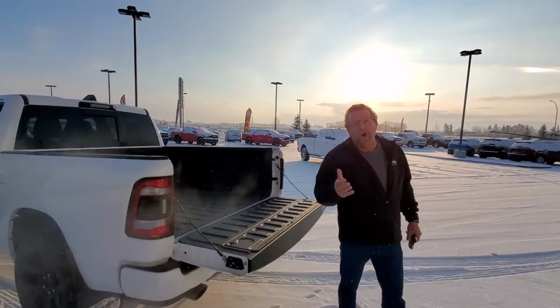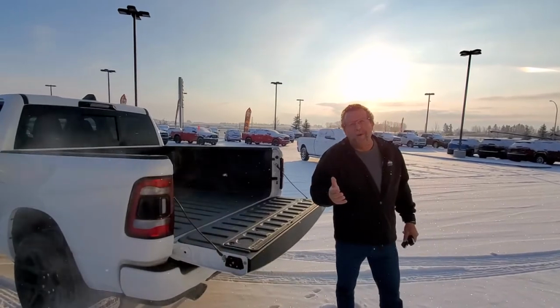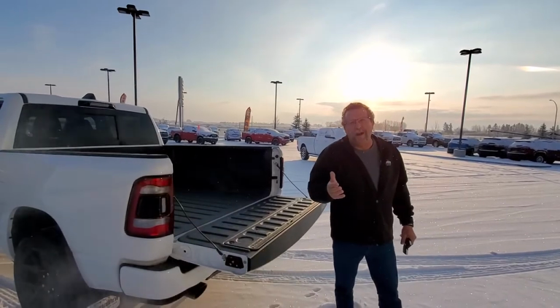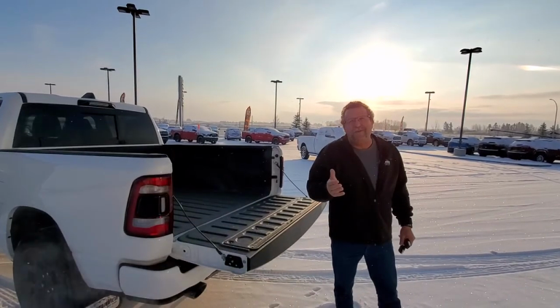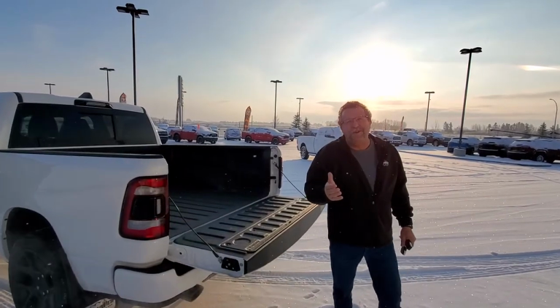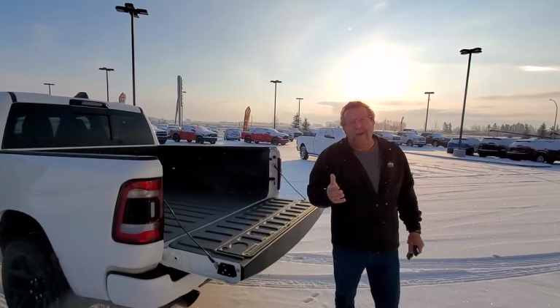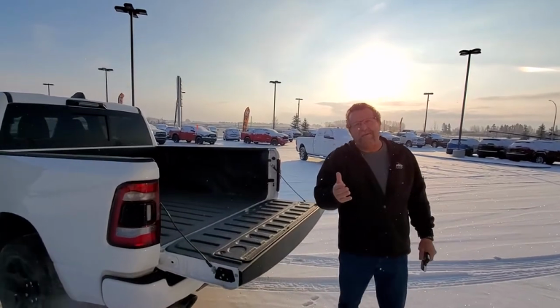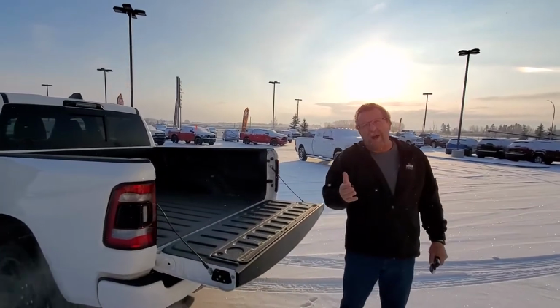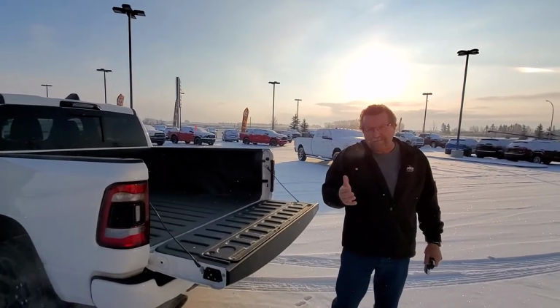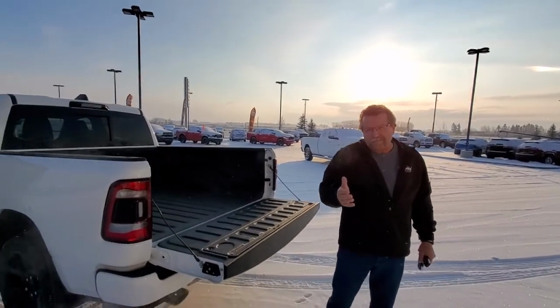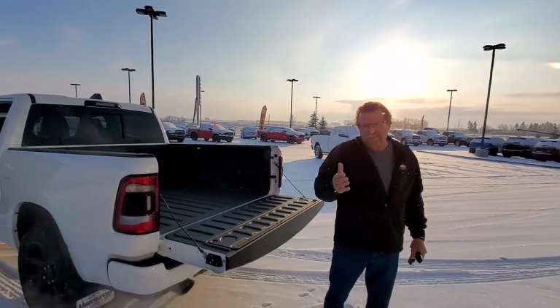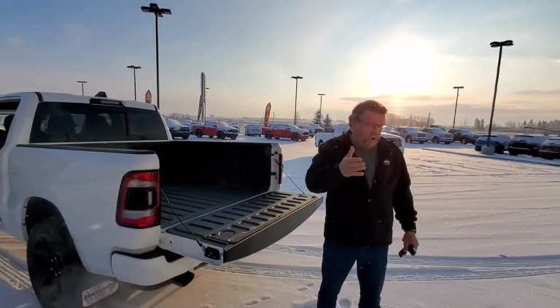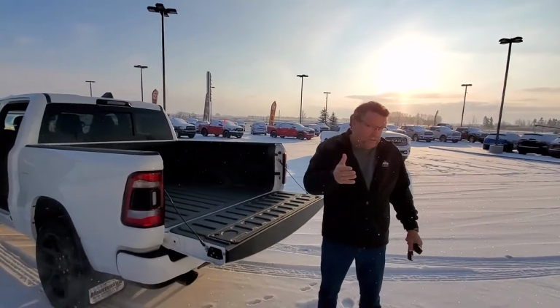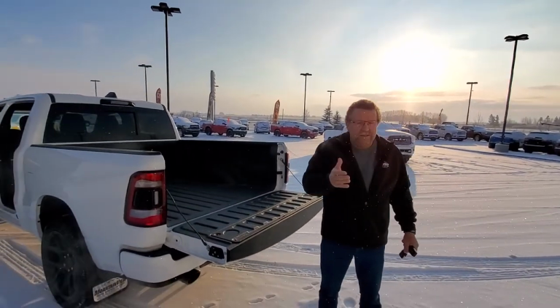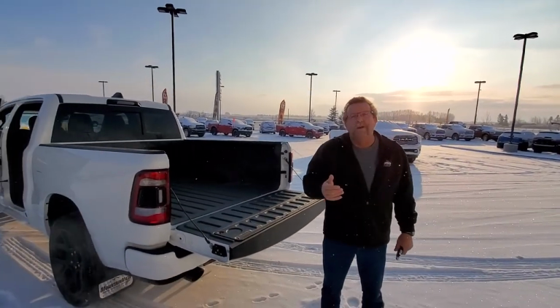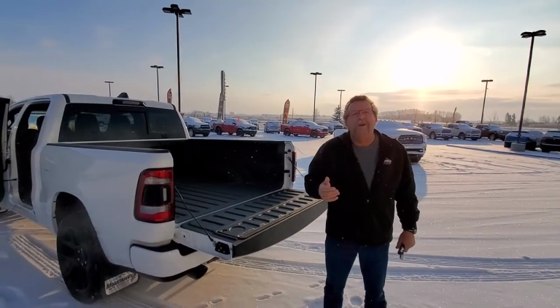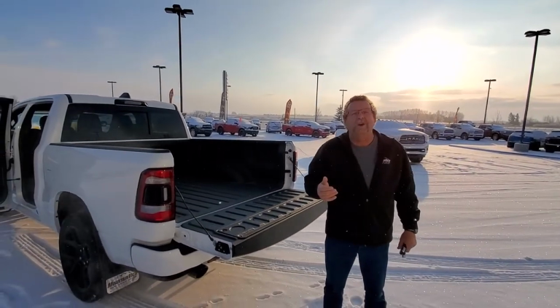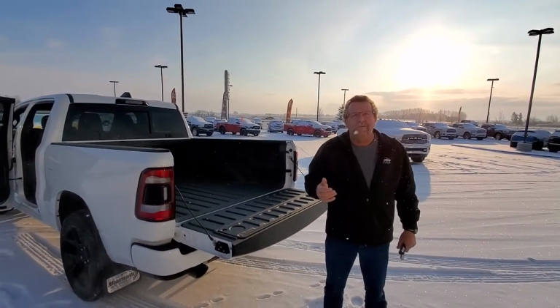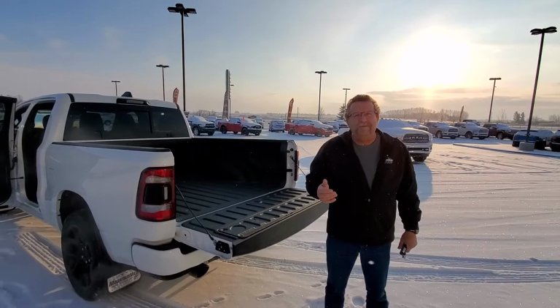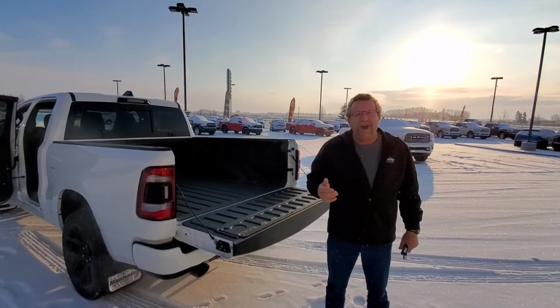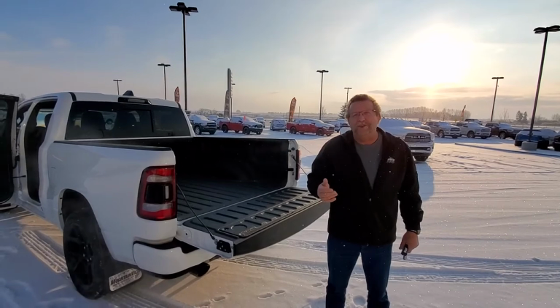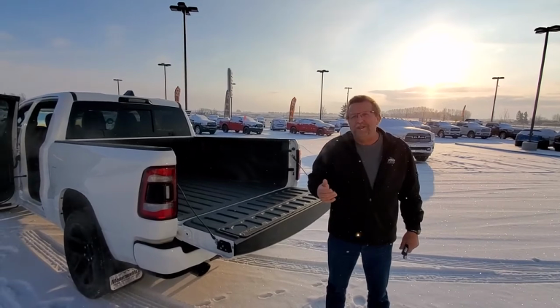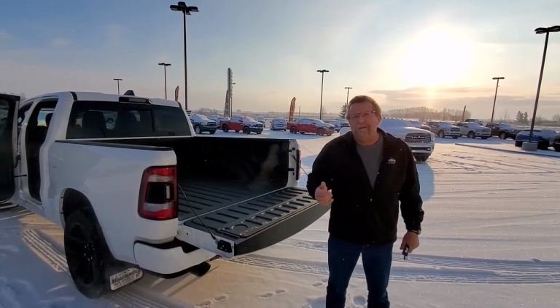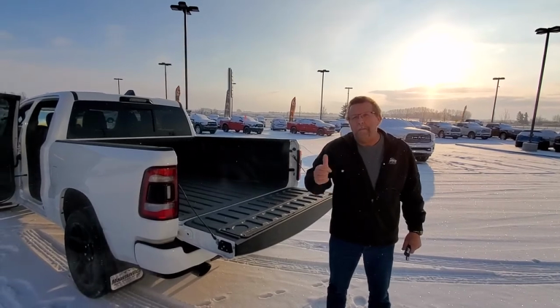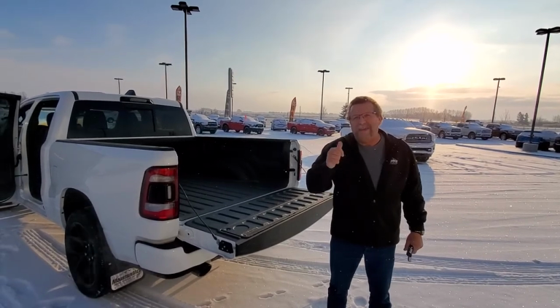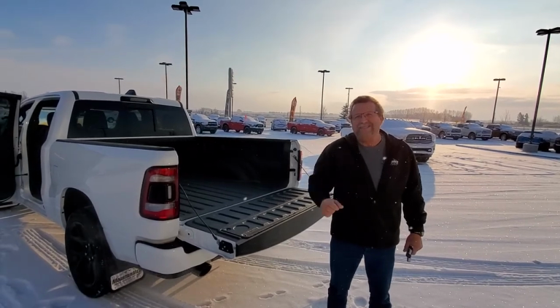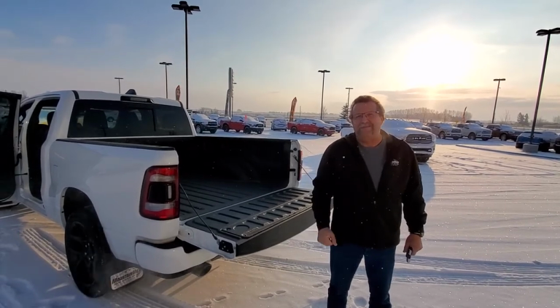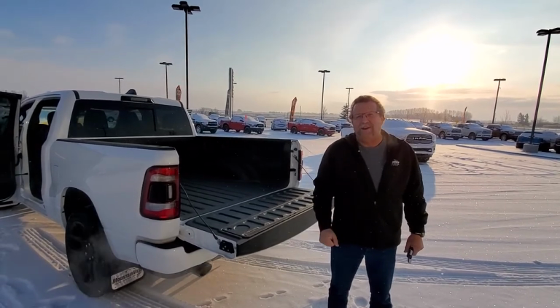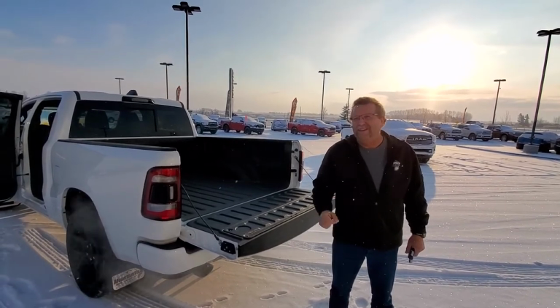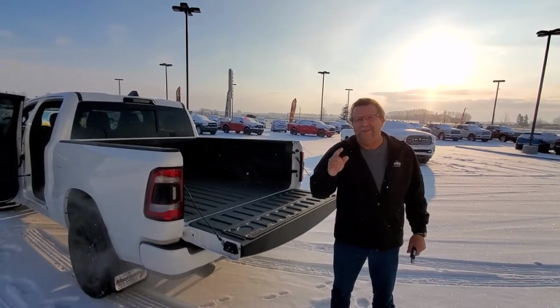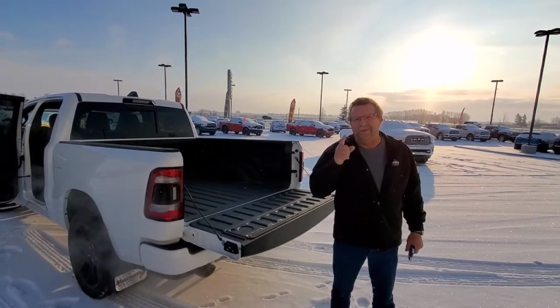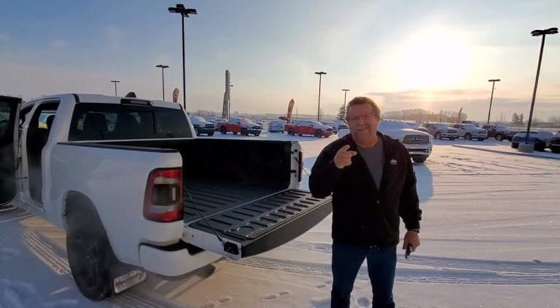So when you're ready for your new Ram truck or used ones, where are you going to go? Mountain View Dodge. Who are you going to see? Me, Steve McFarland. Have a great day.